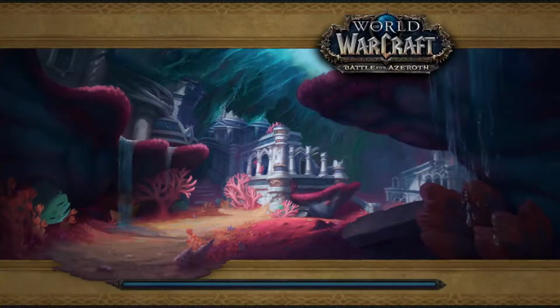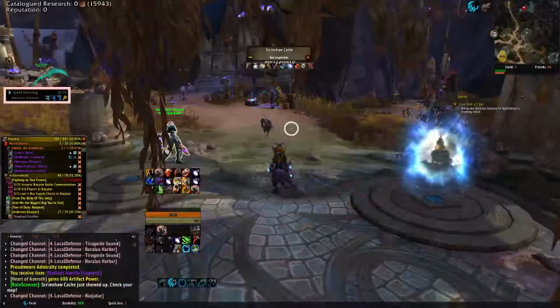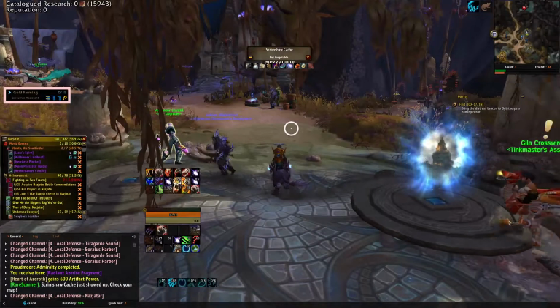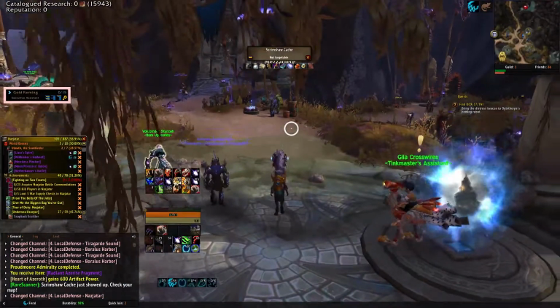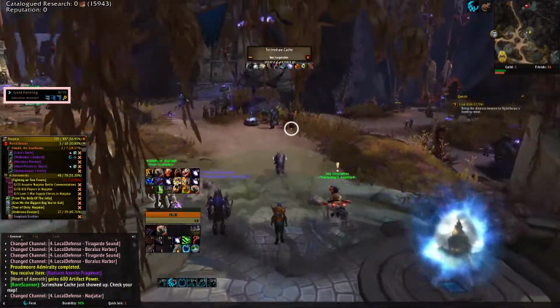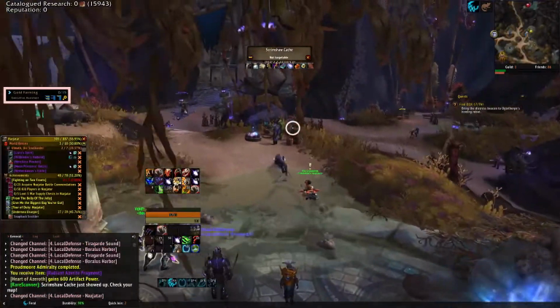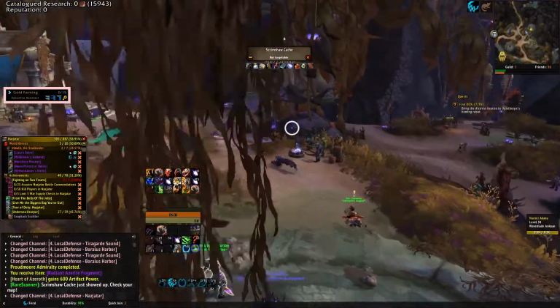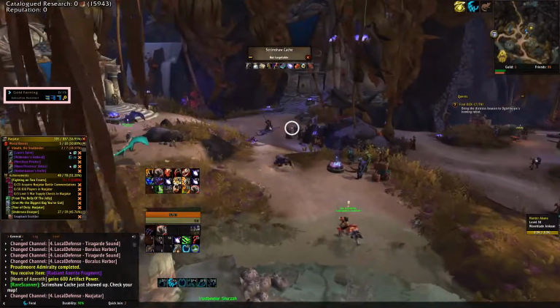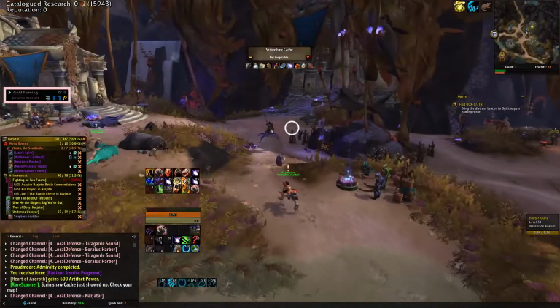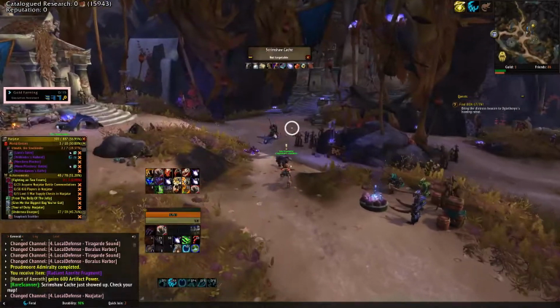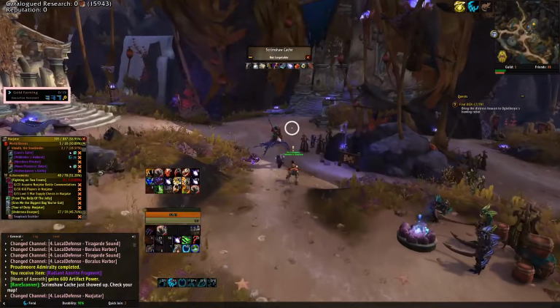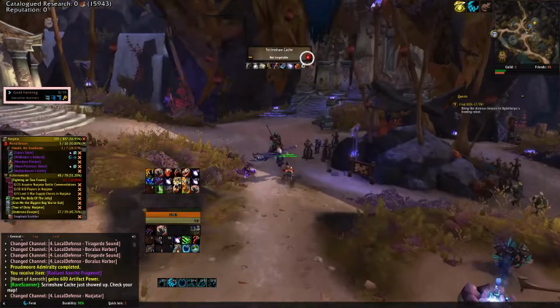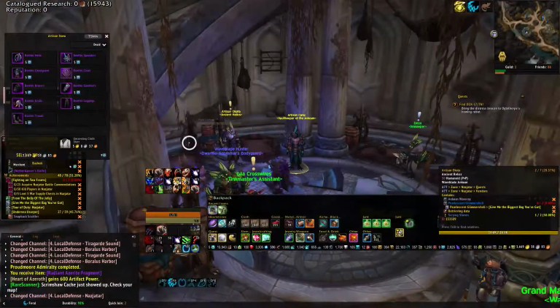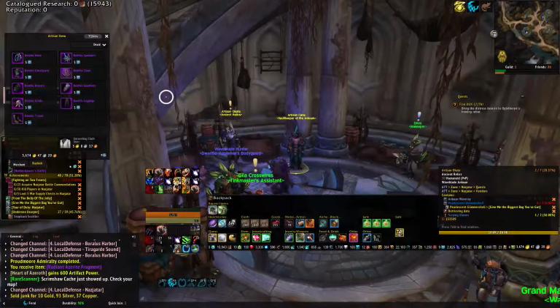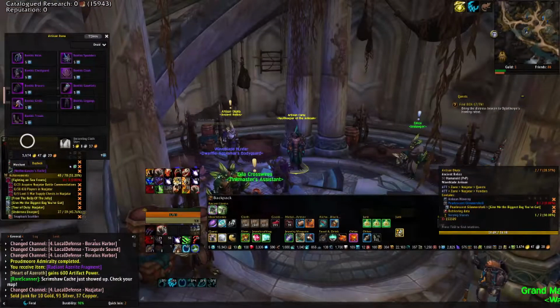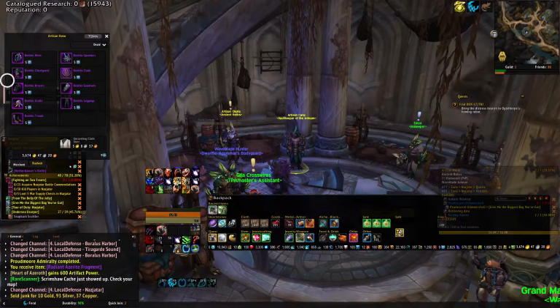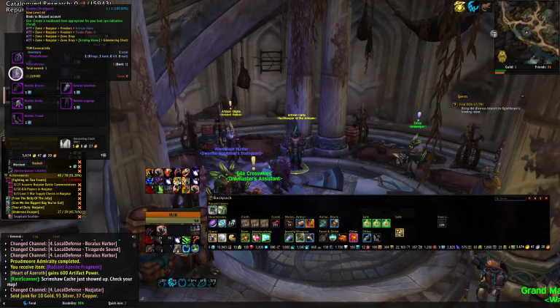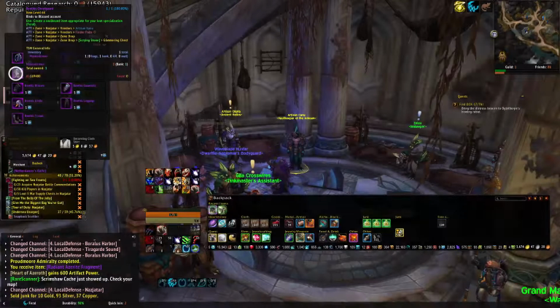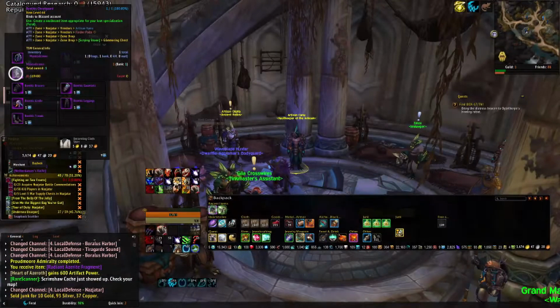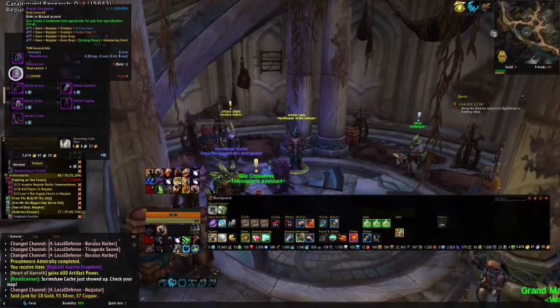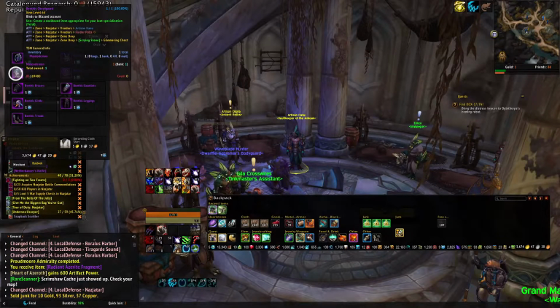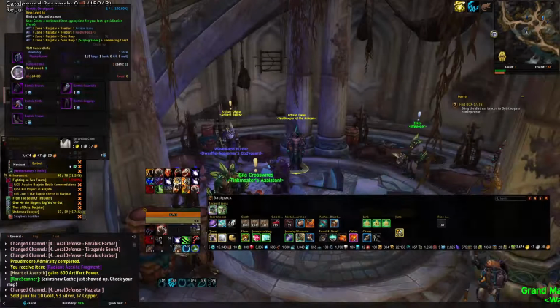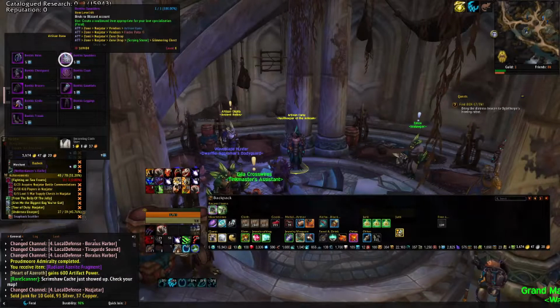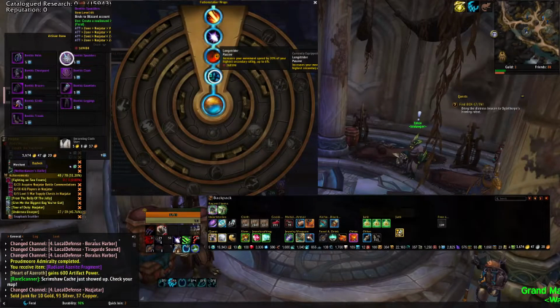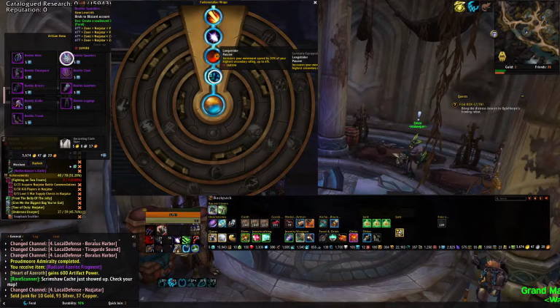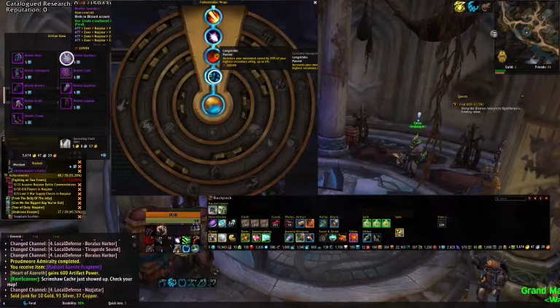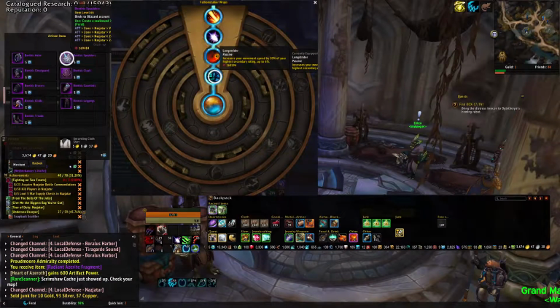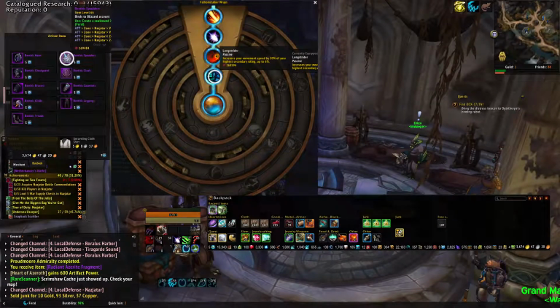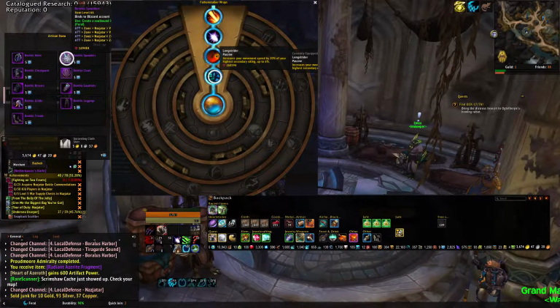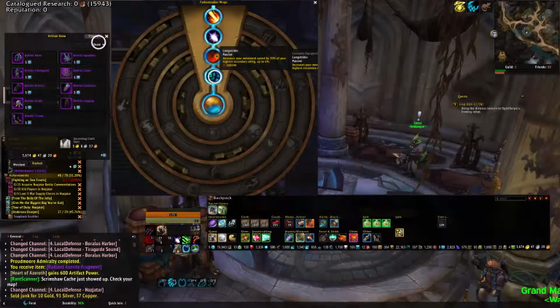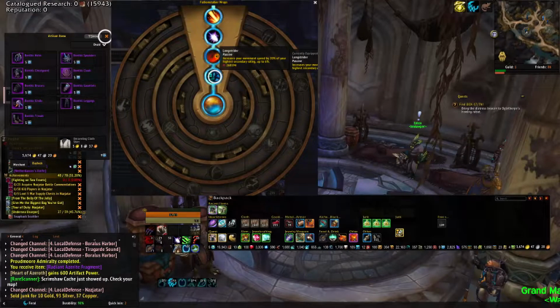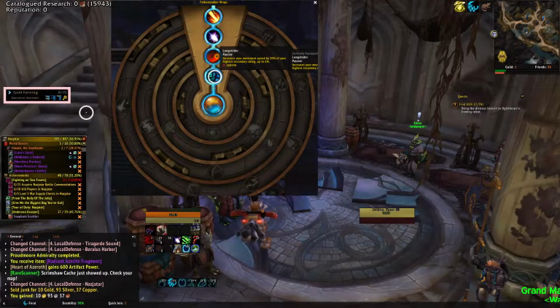First of all, you need to take your druid over to Nightshatar. You need to buy your shoulder piece and your chest piece from this vendor right here, and you need to make sure you select the Long Strider trait in the last row on both those pieces.